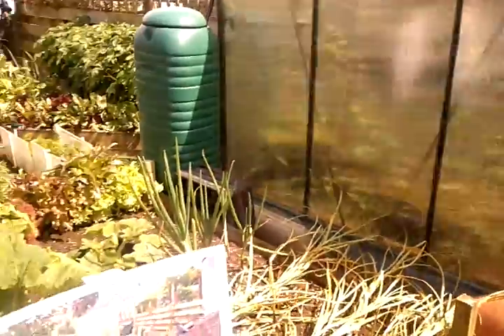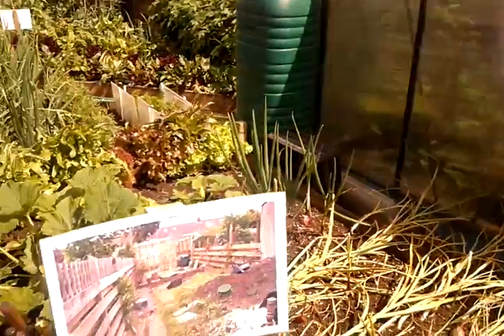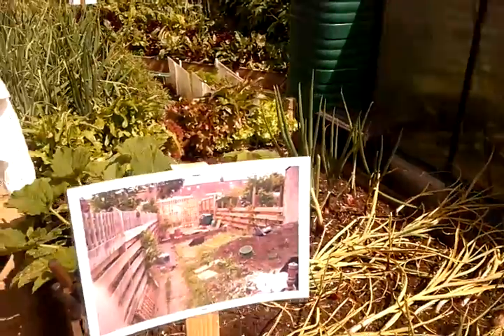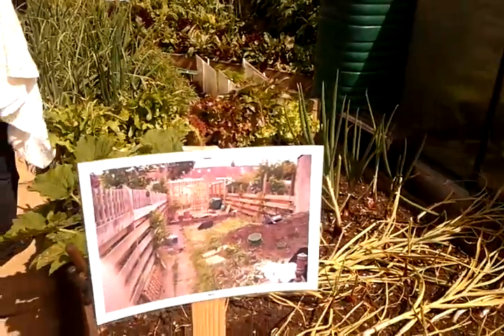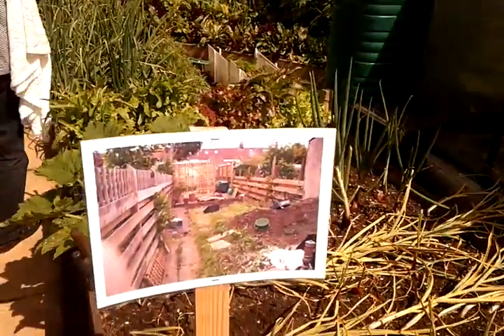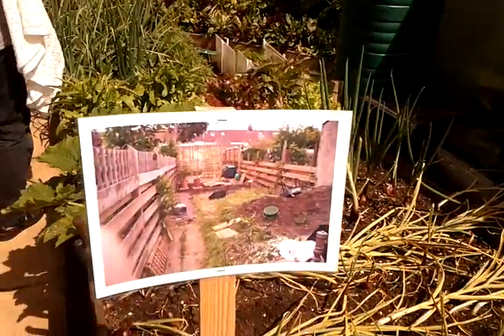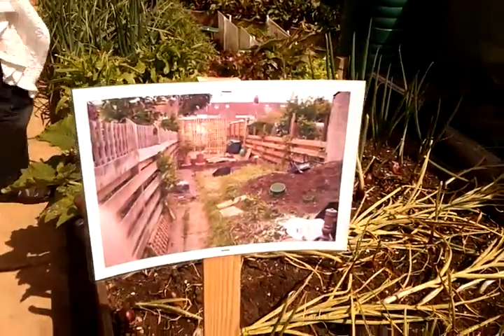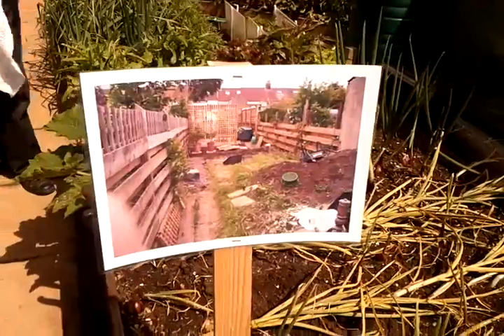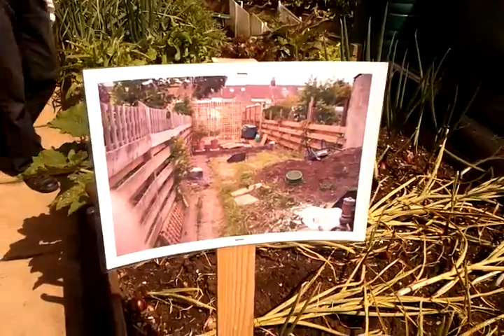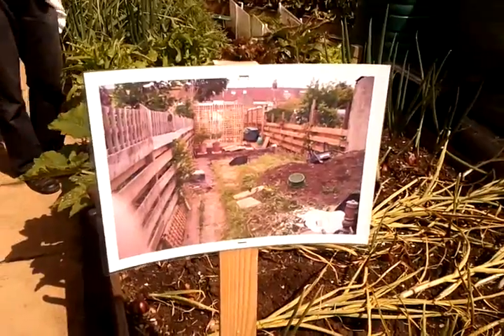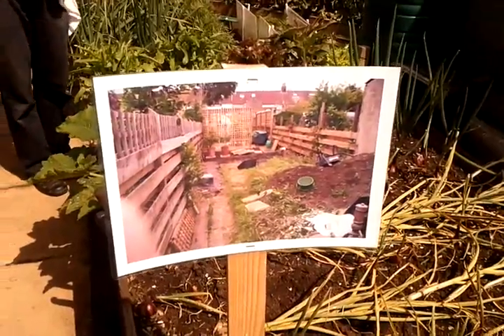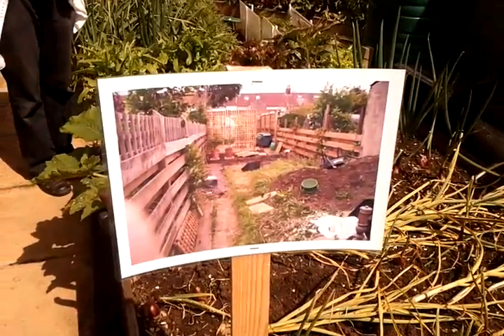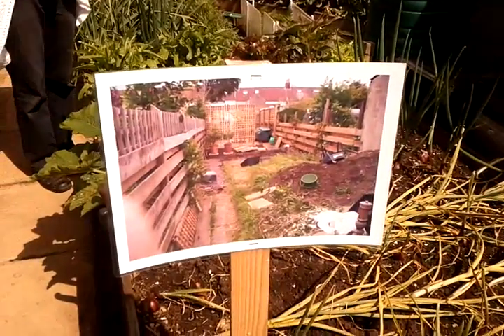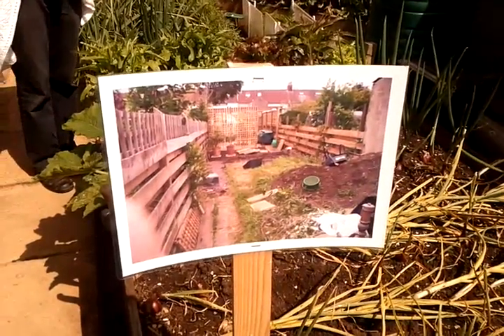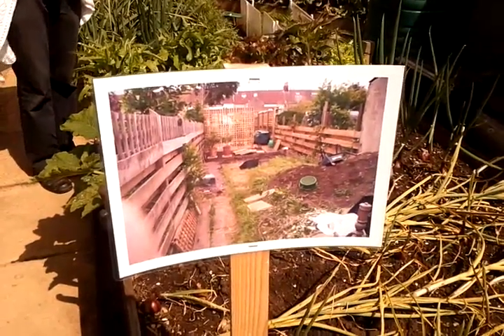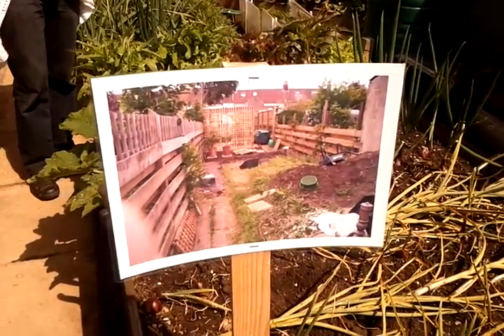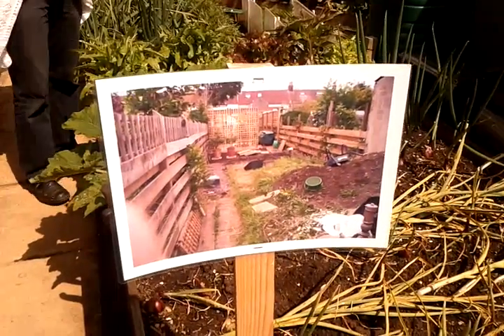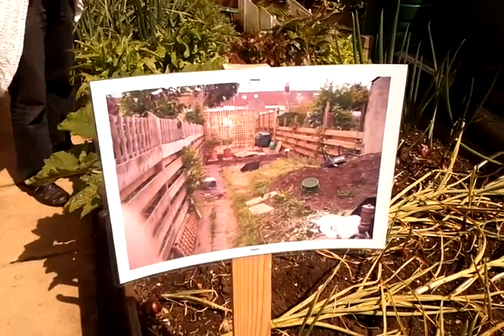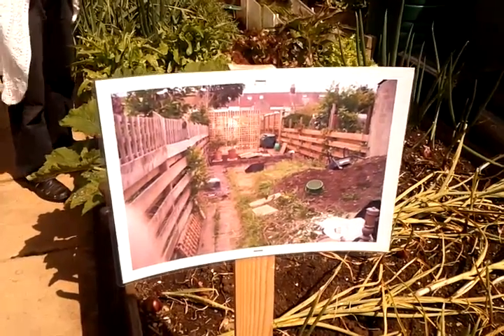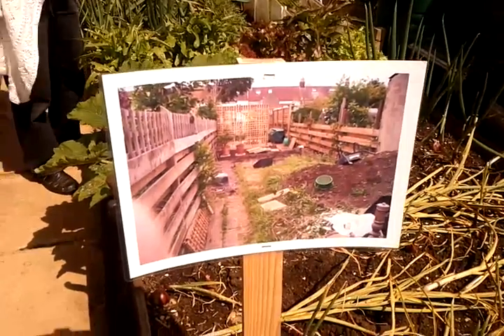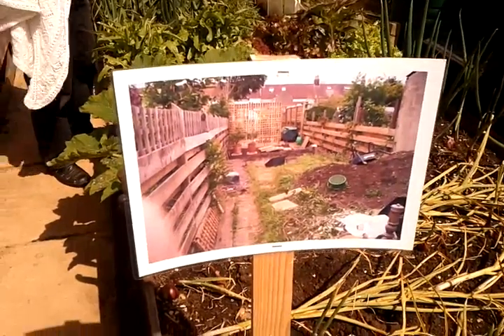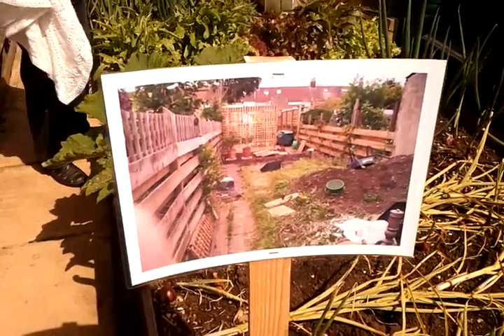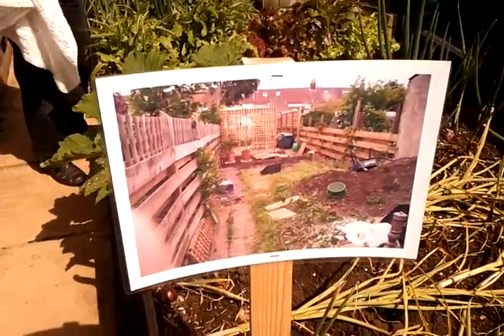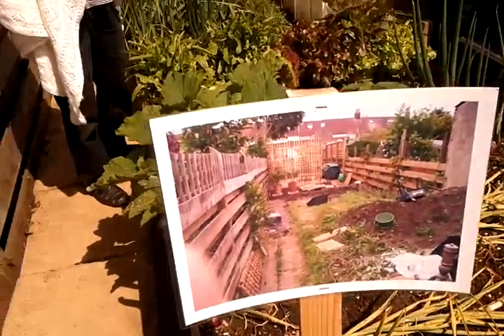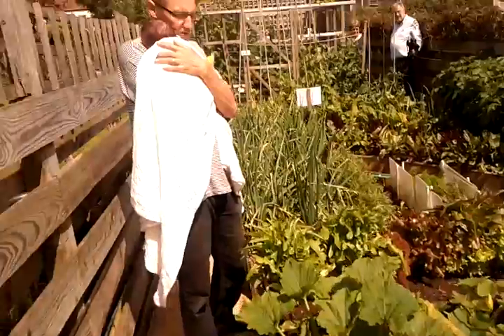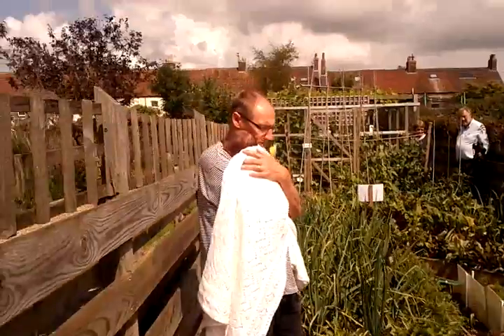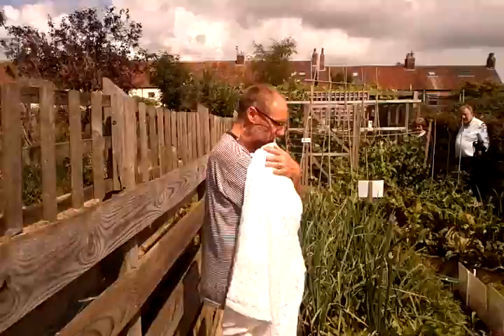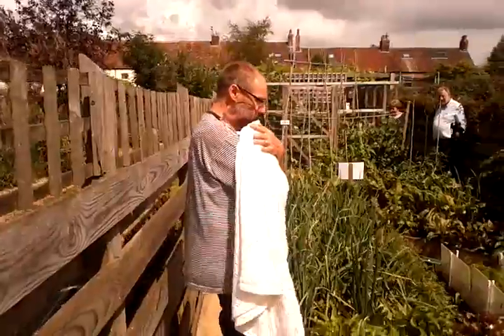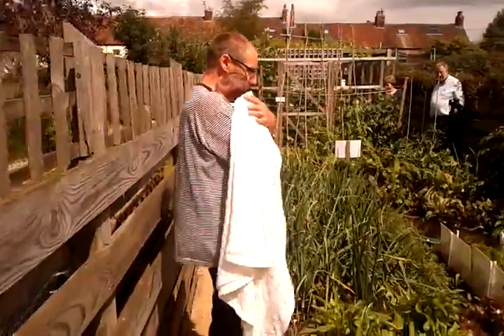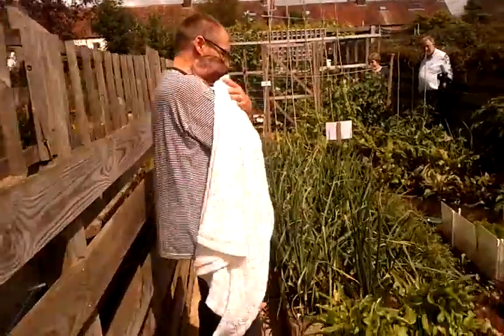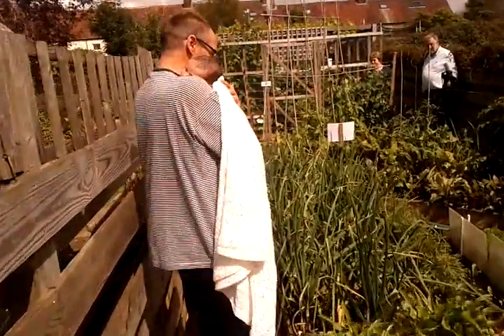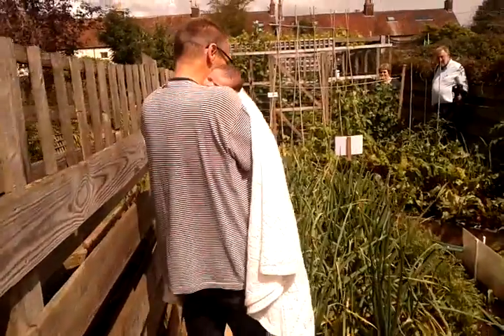Throughout, Jim, you've done these pictures of what it used to look like - what it was like when we were at different stages of the construction of the garden.